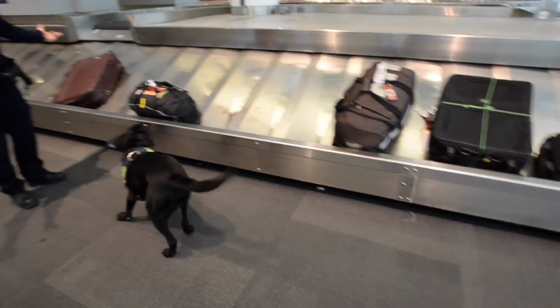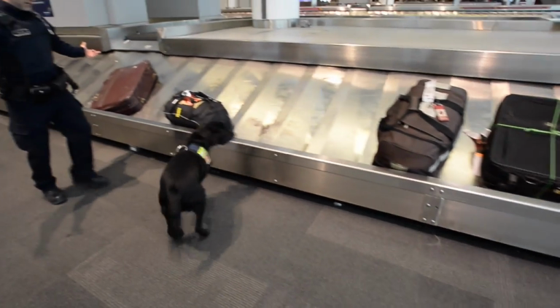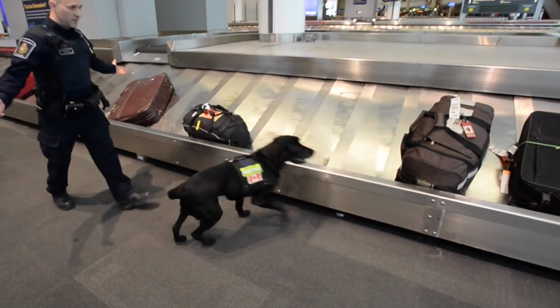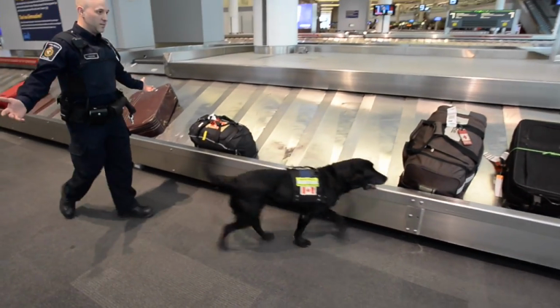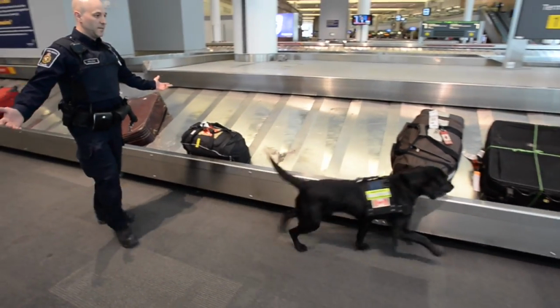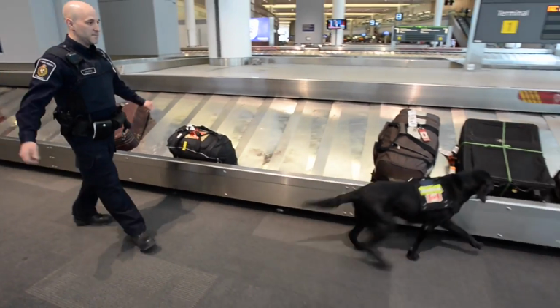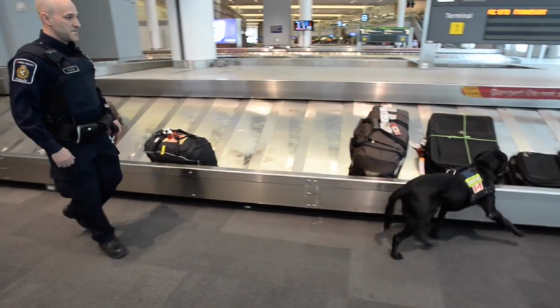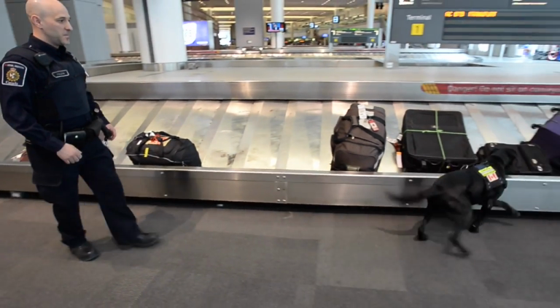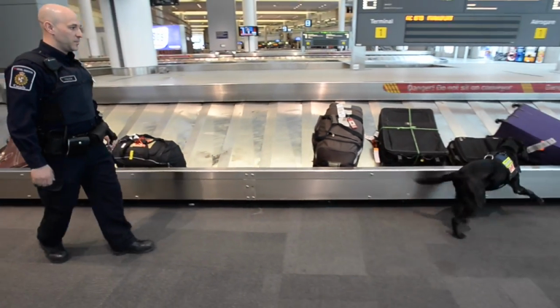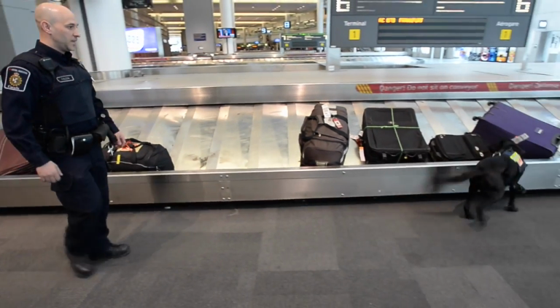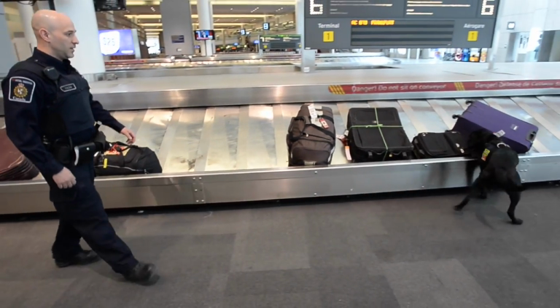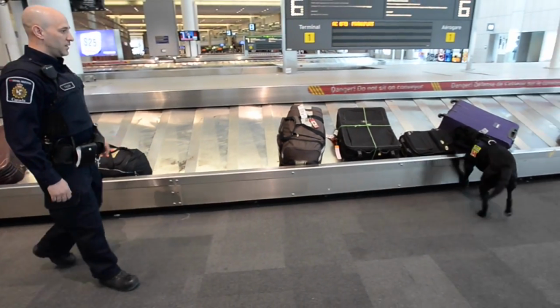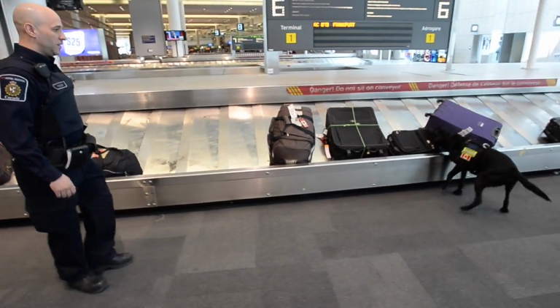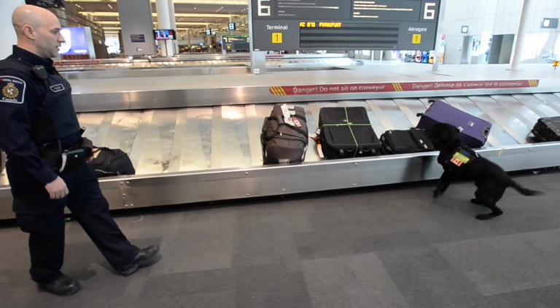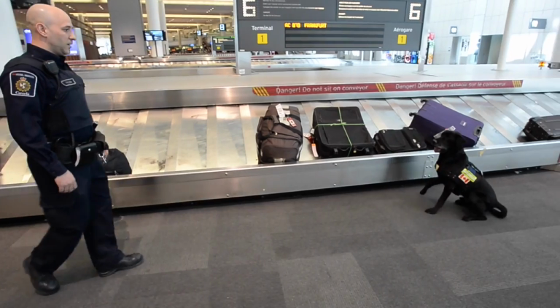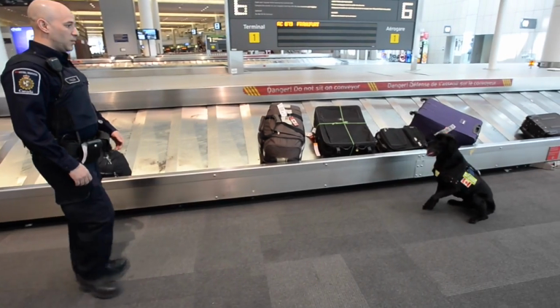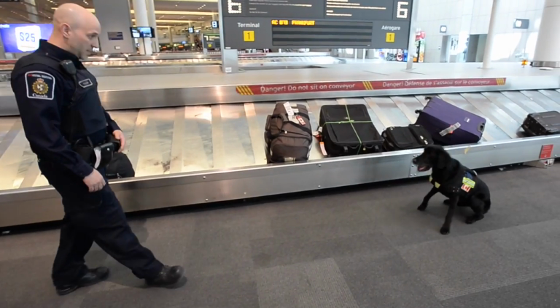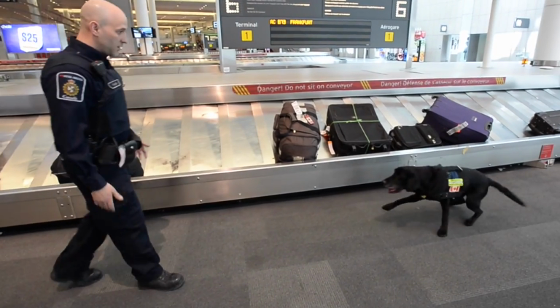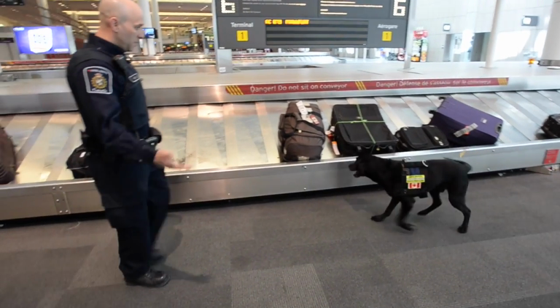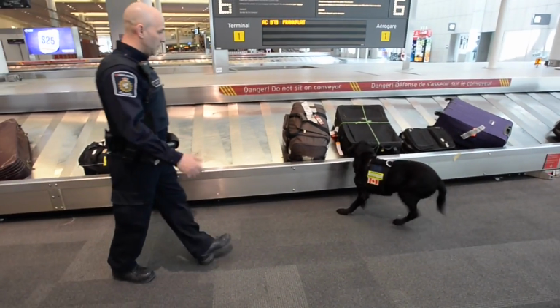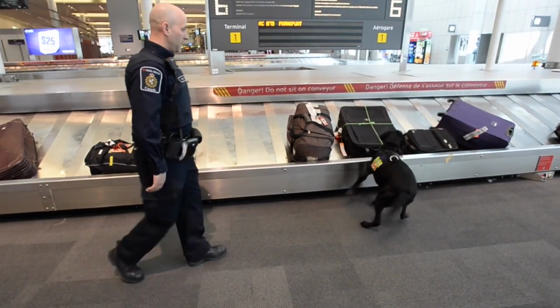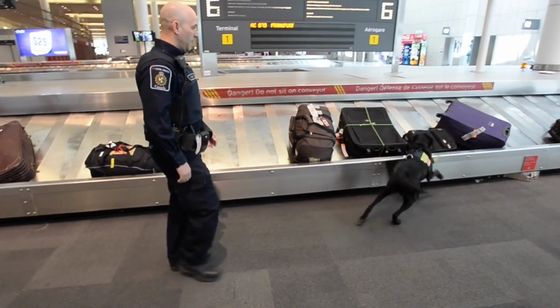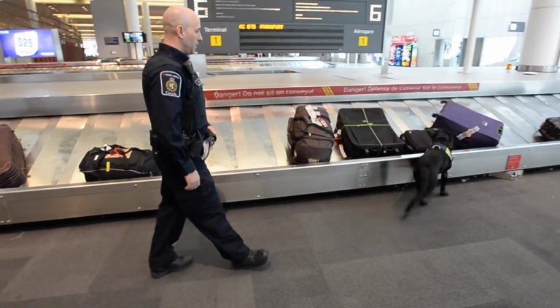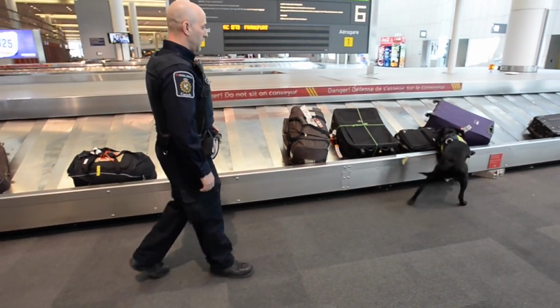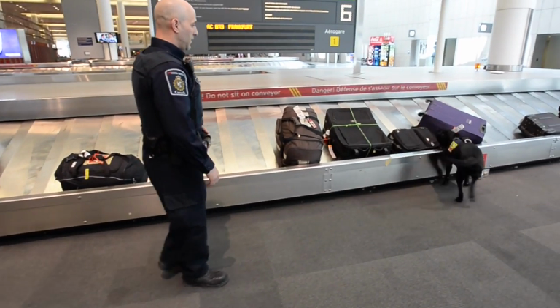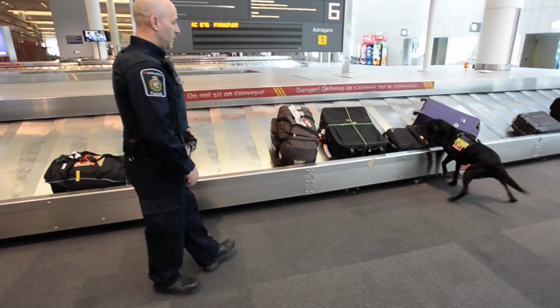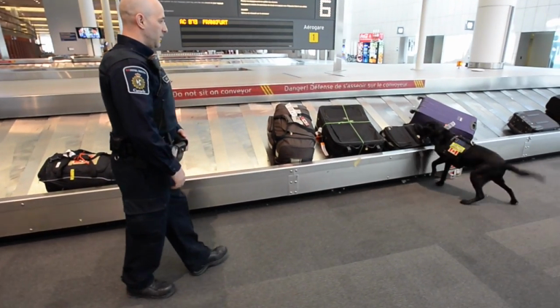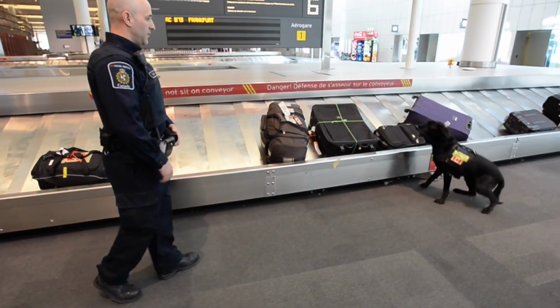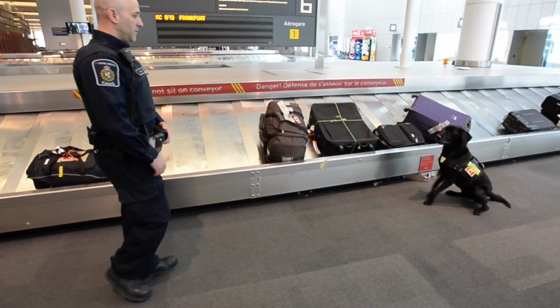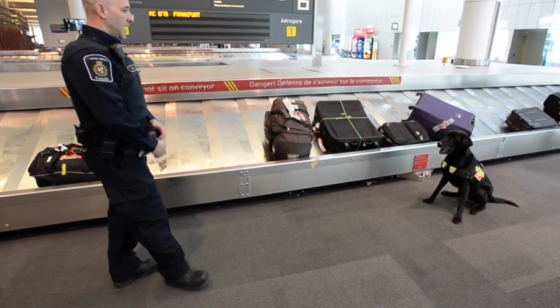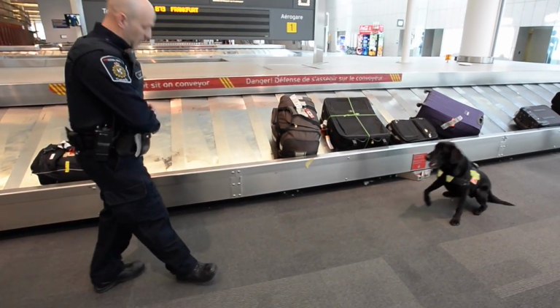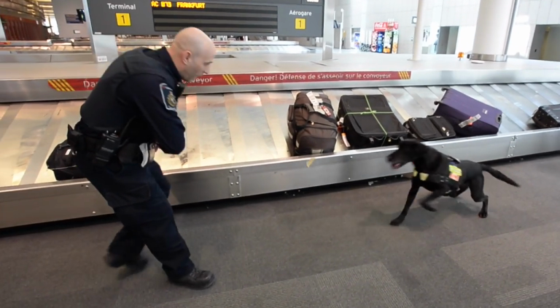We're looking for currency which is not reported, which is over $10,000. We're looking for crime-related money.